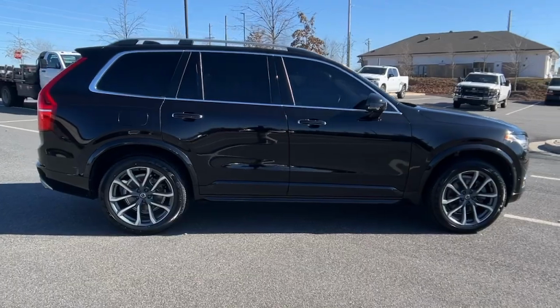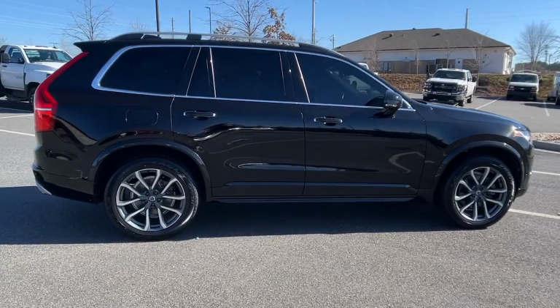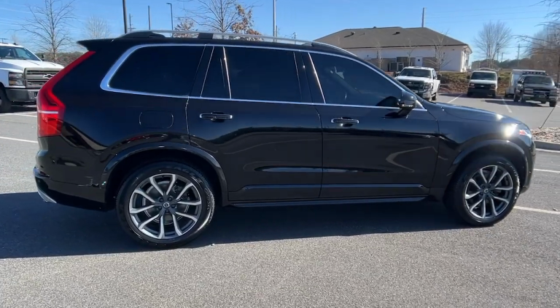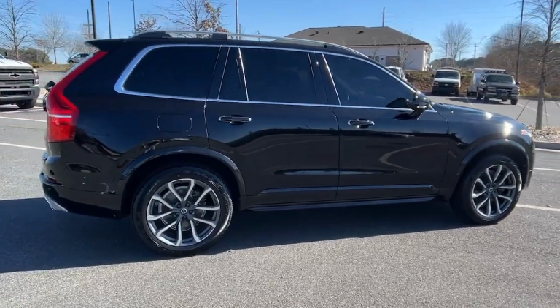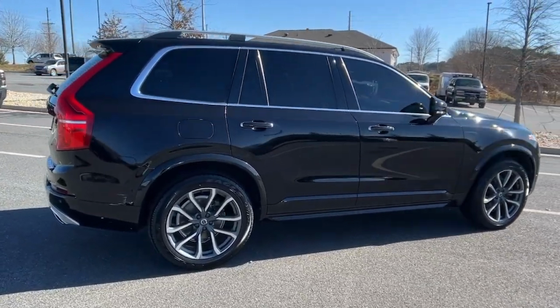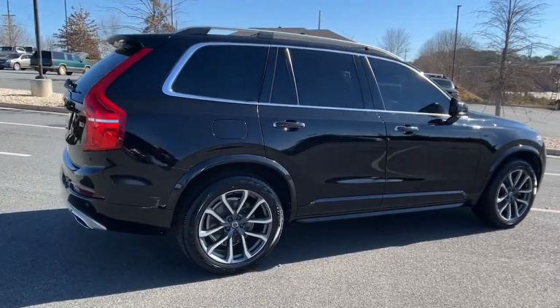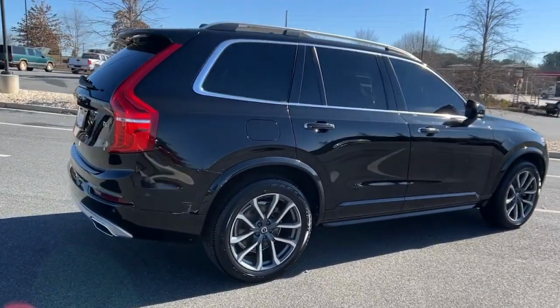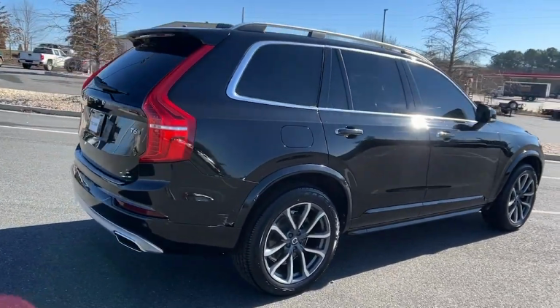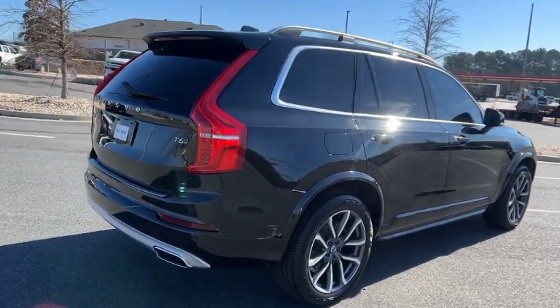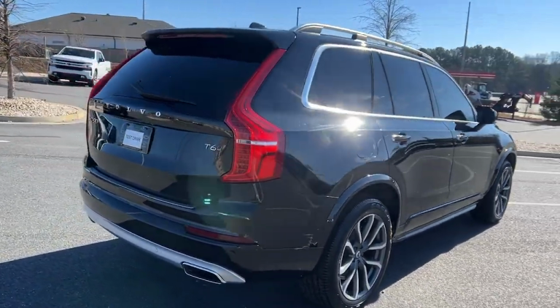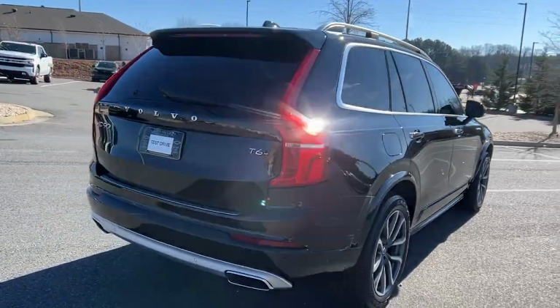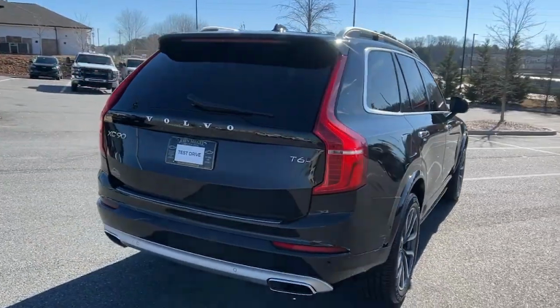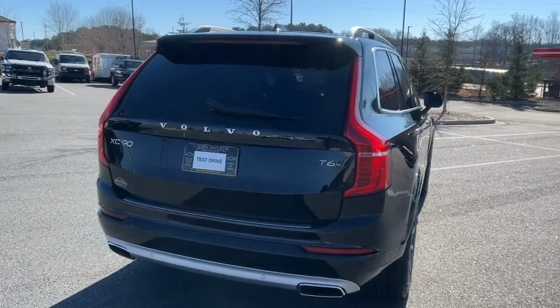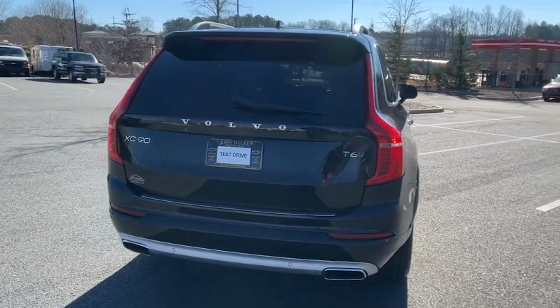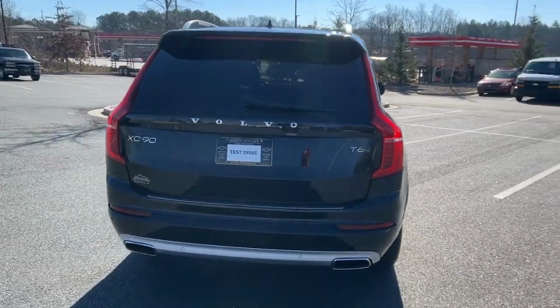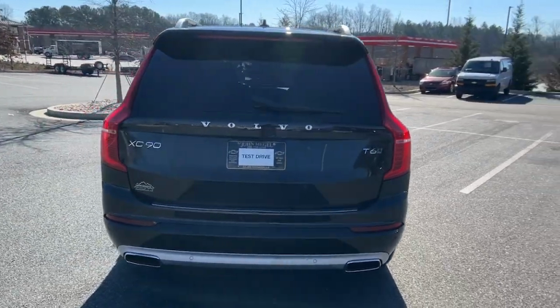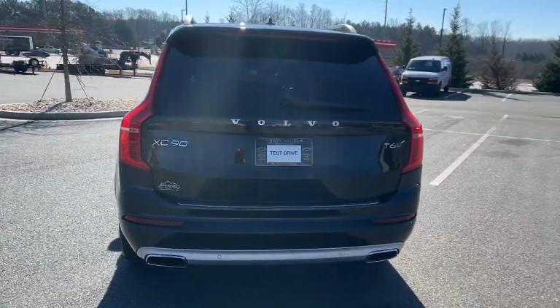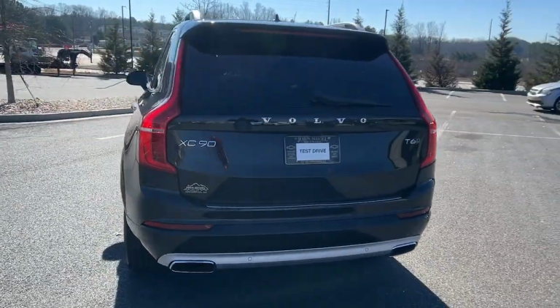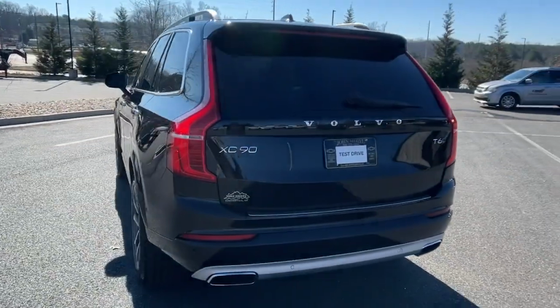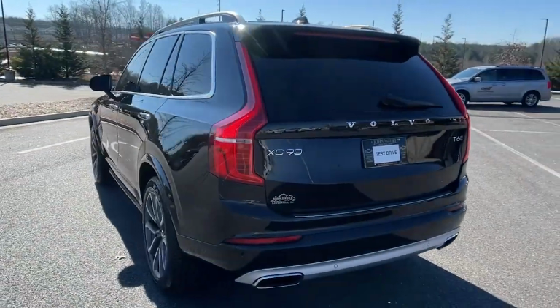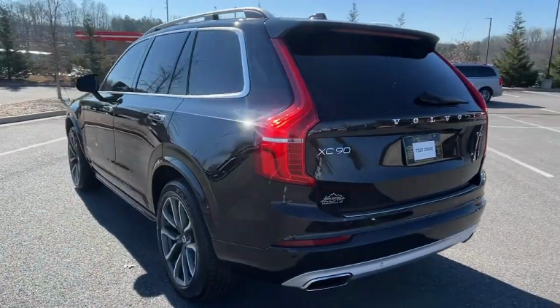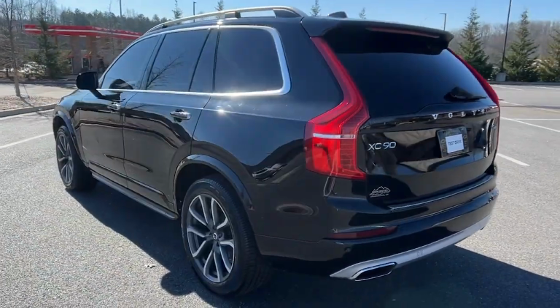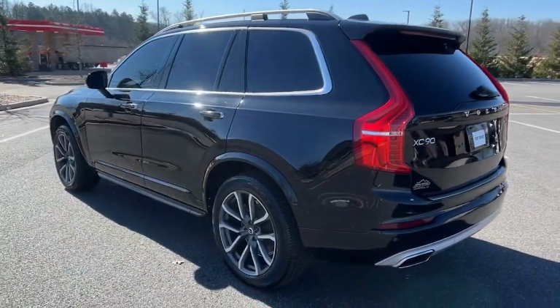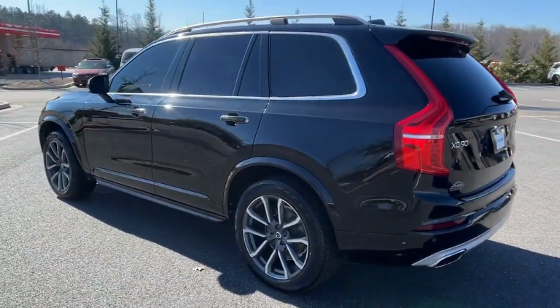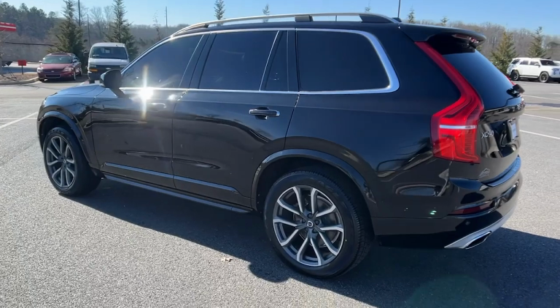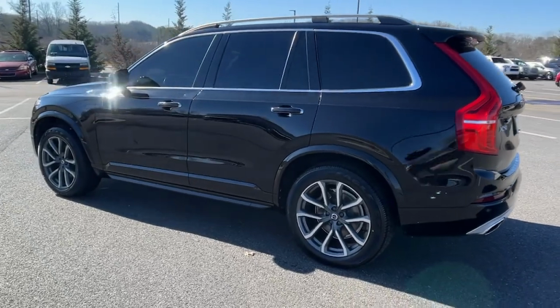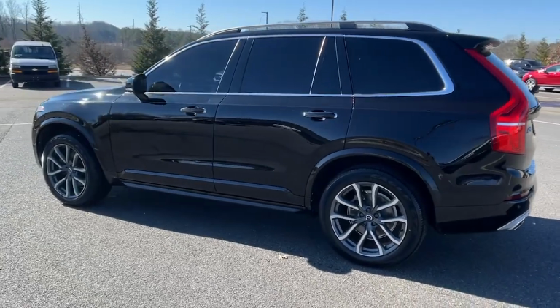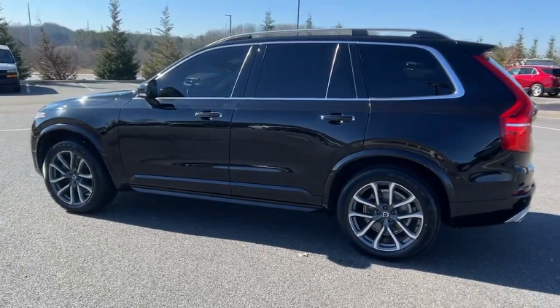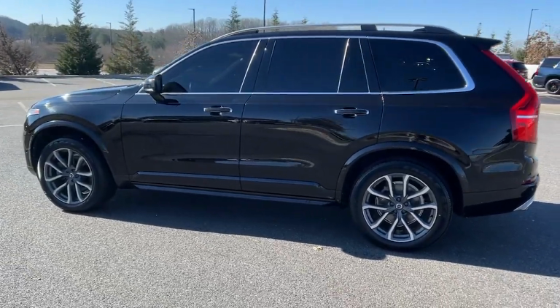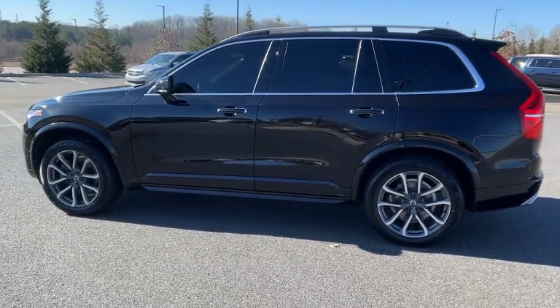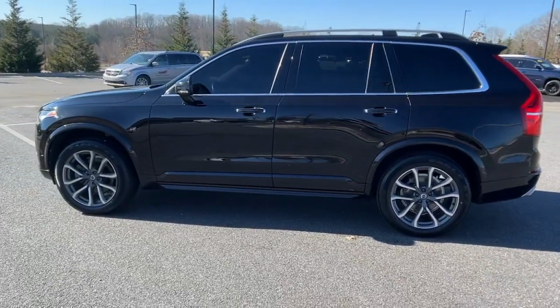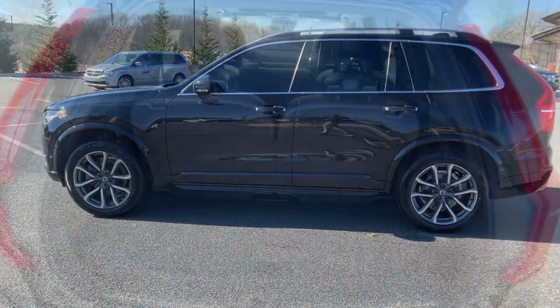Enjoy a view of this chic Volvo XC90, the safety-focused luxury SUV with sleek Scandinavian flair. Its inspired design, premium comfort, and satisfying performance make each journey a delight.